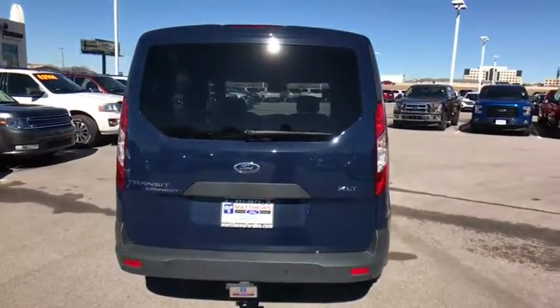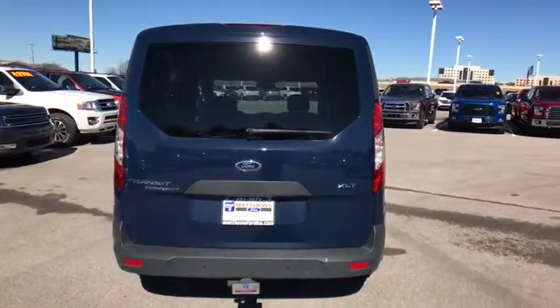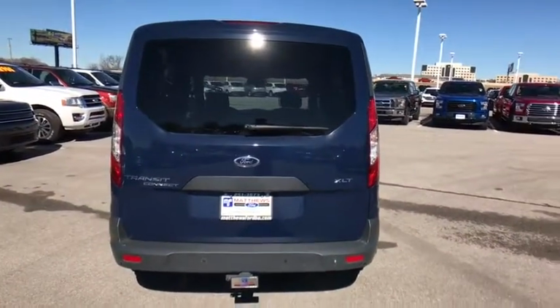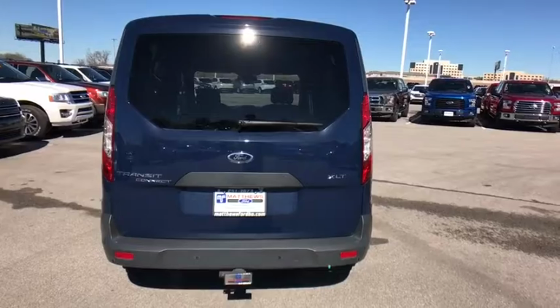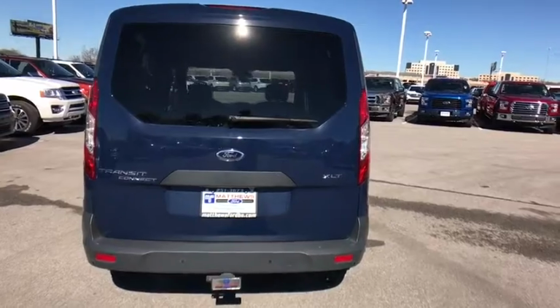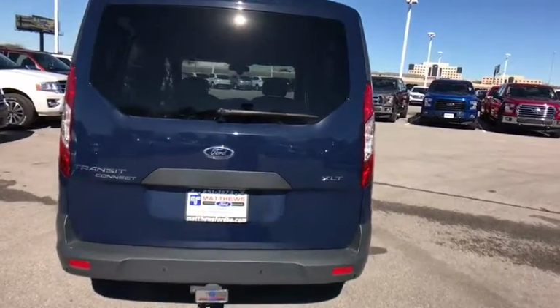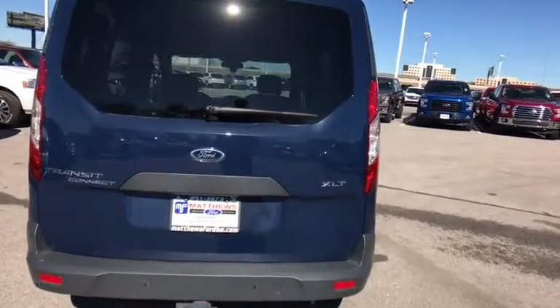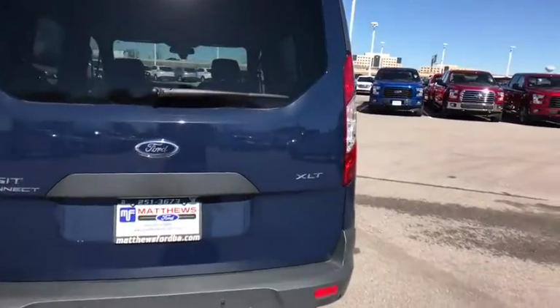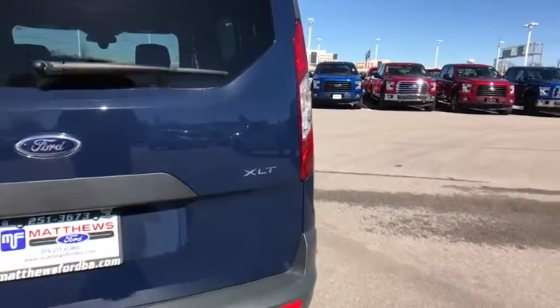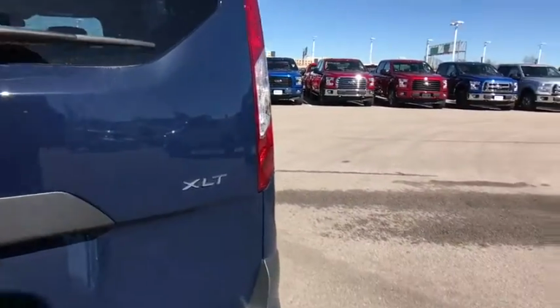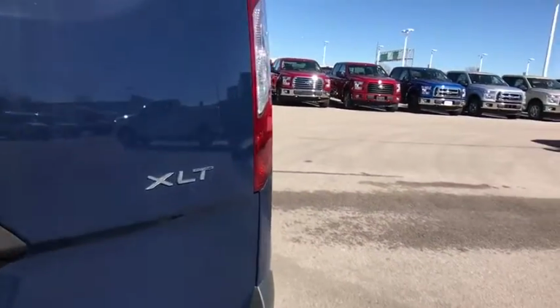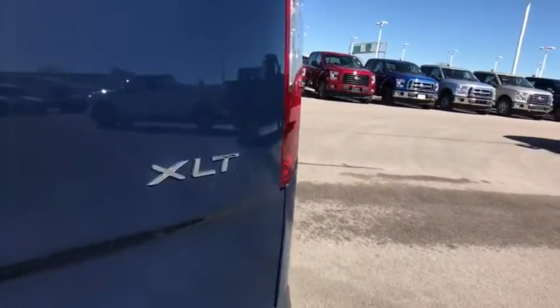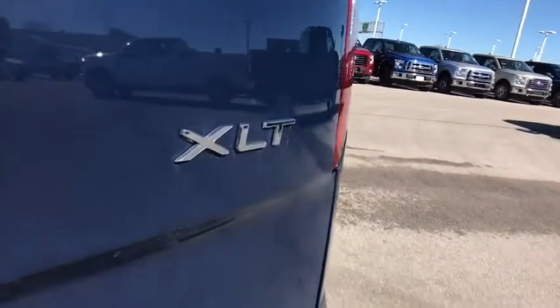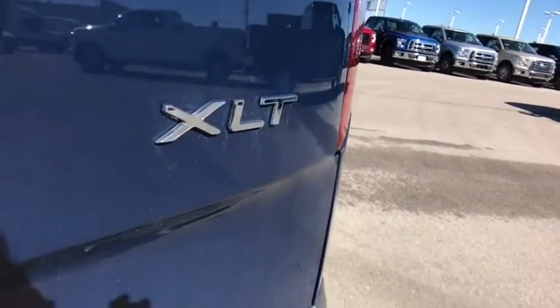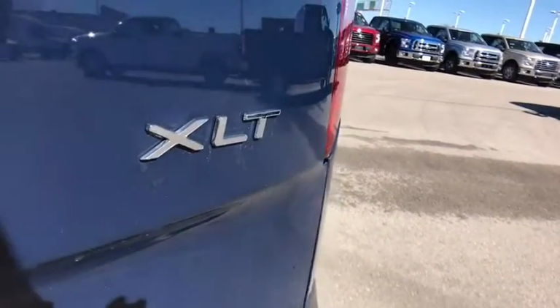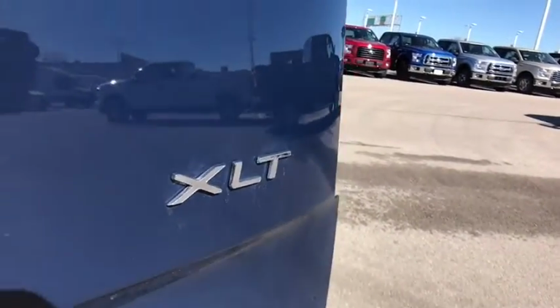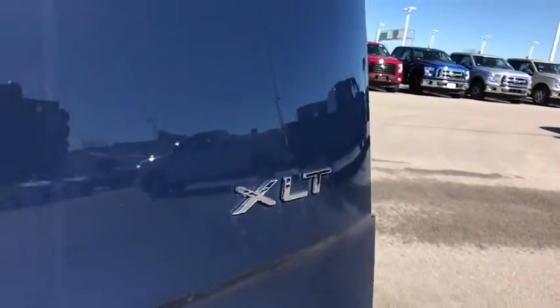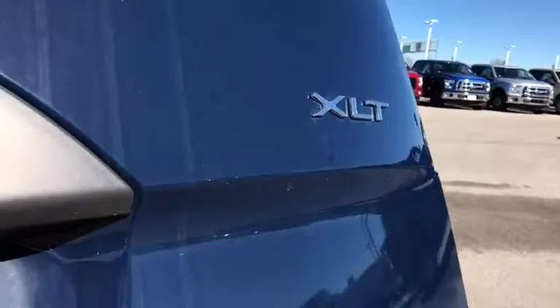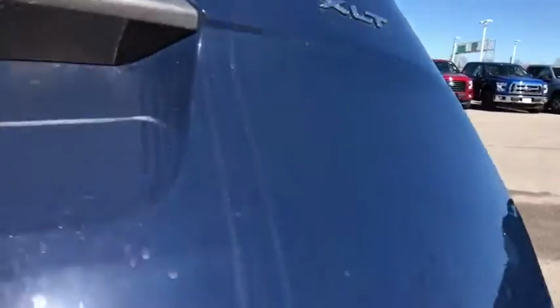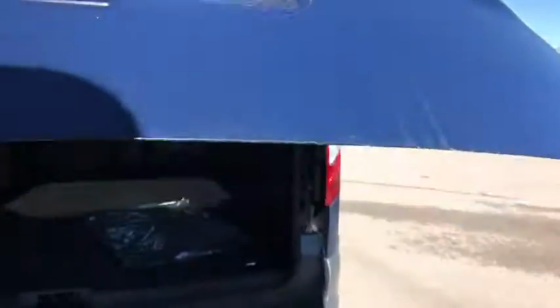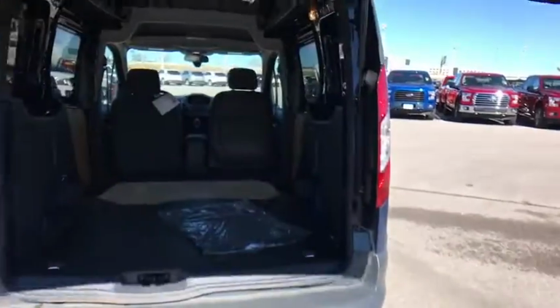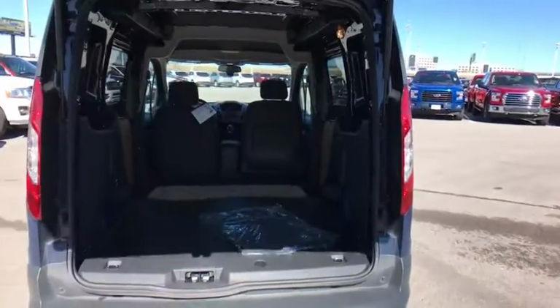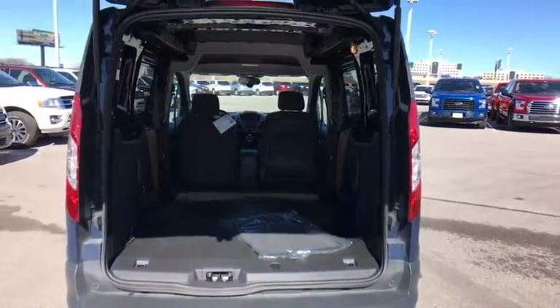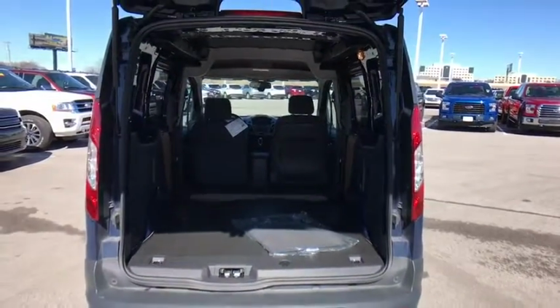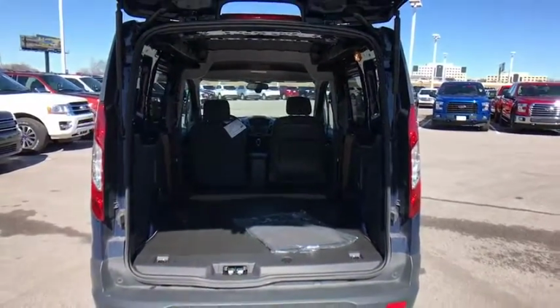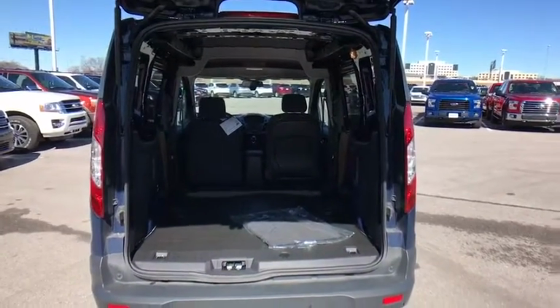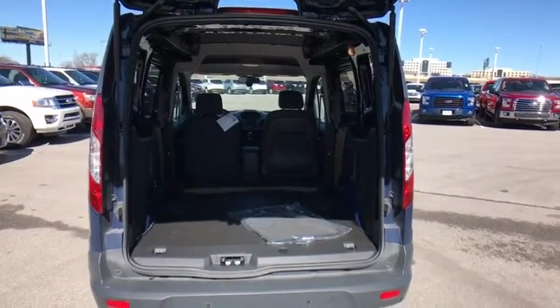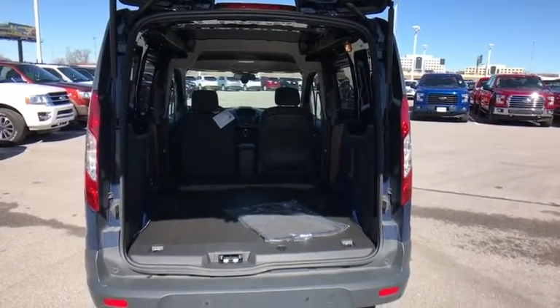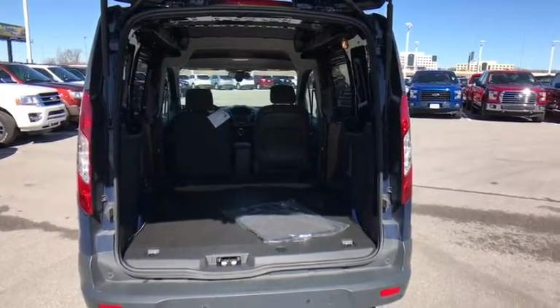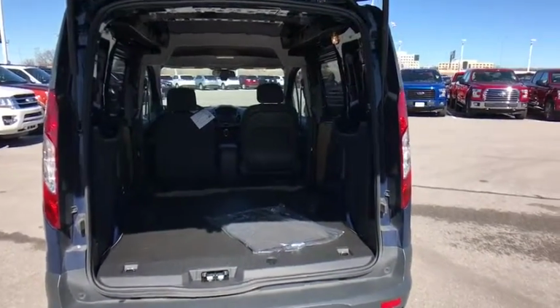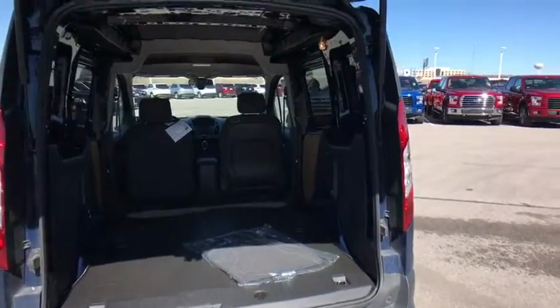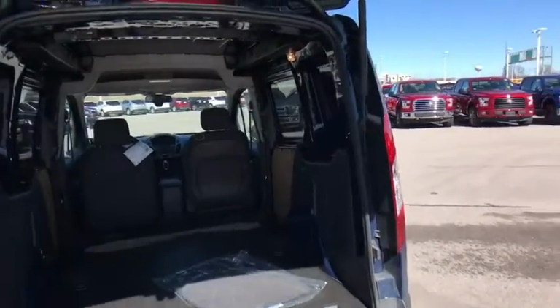Floor mats, cruise control, front wheel drive, AM-FM stereo radio, MP3 player, fog lamps, power door locks, CD player, power windows, rear window defroster, bucket seats.